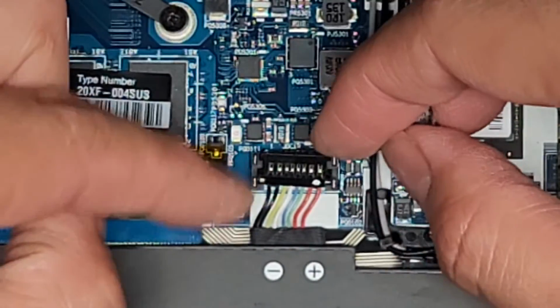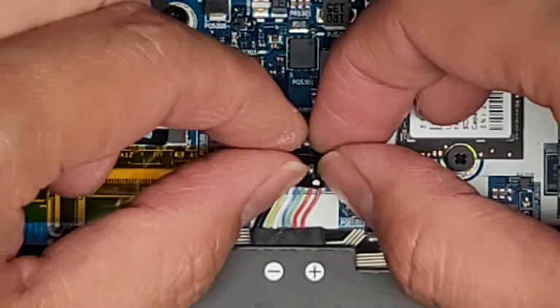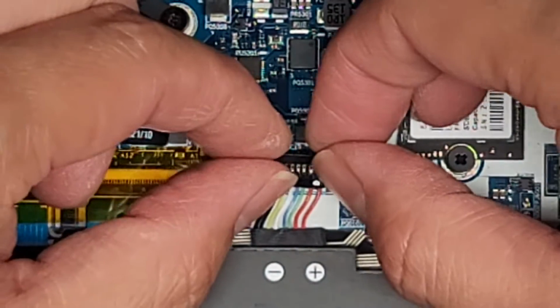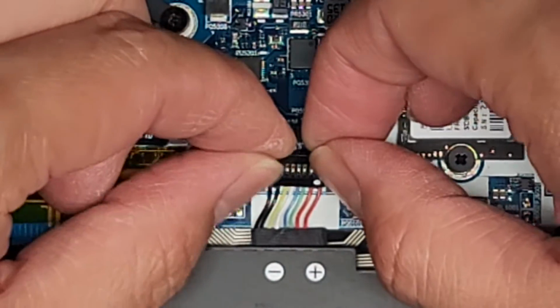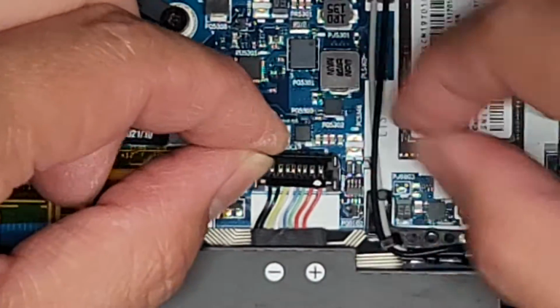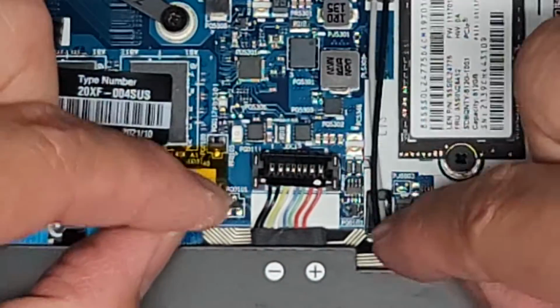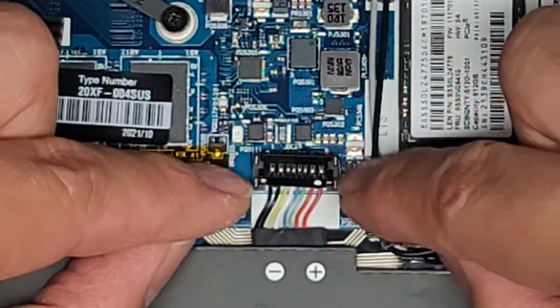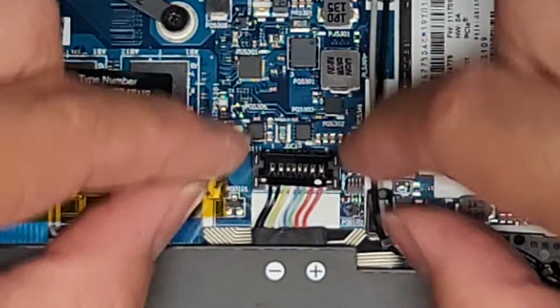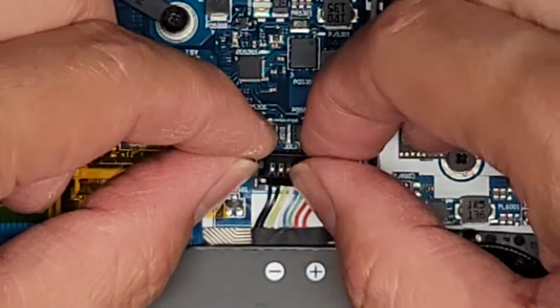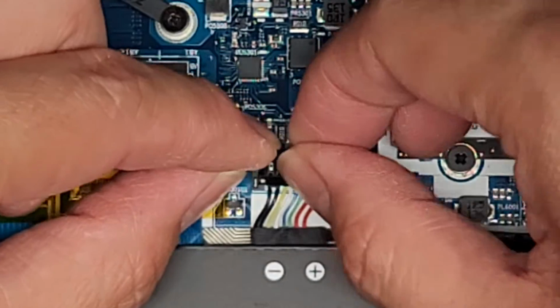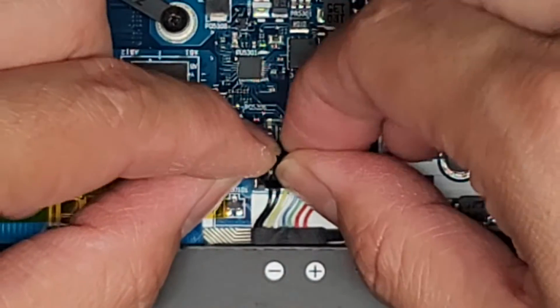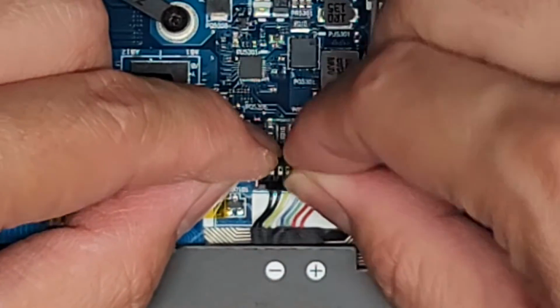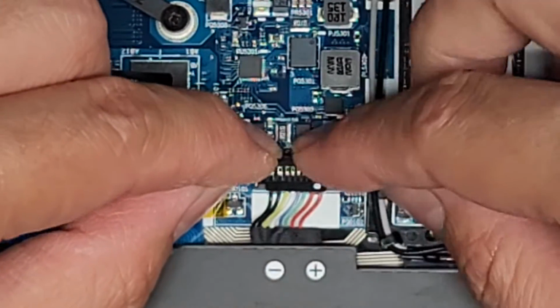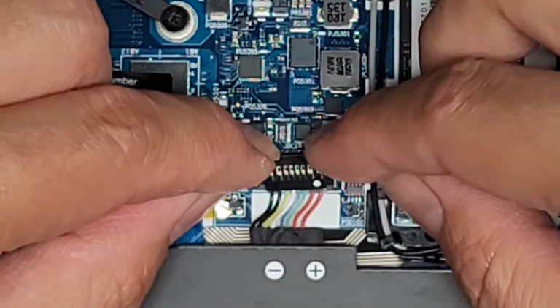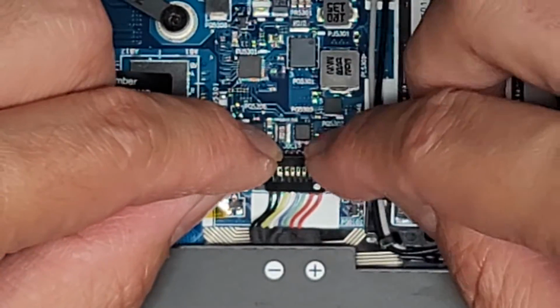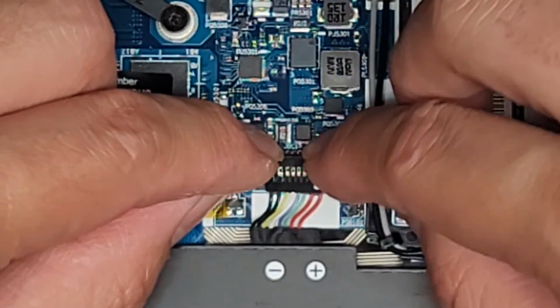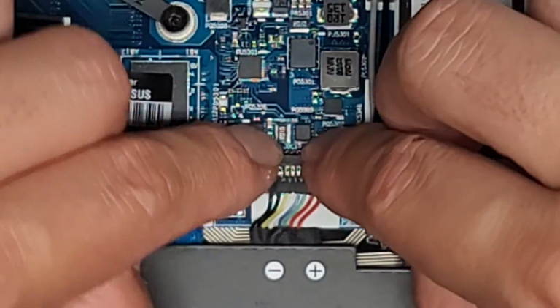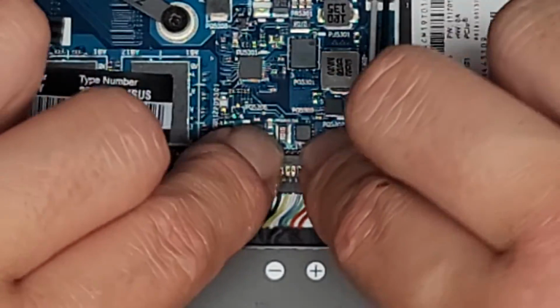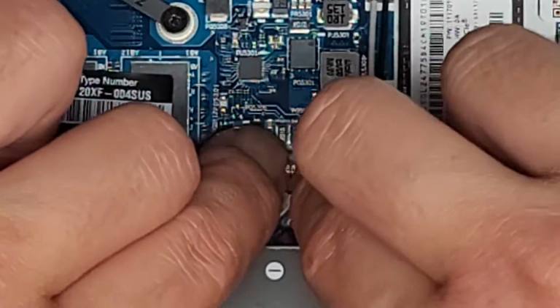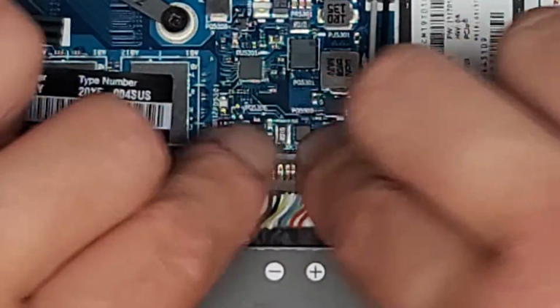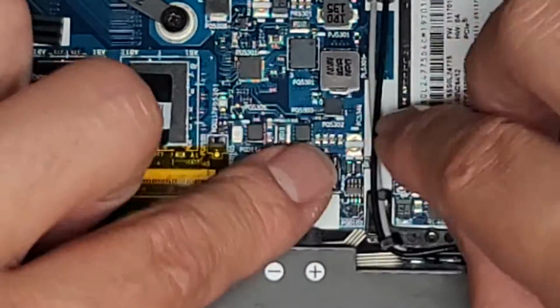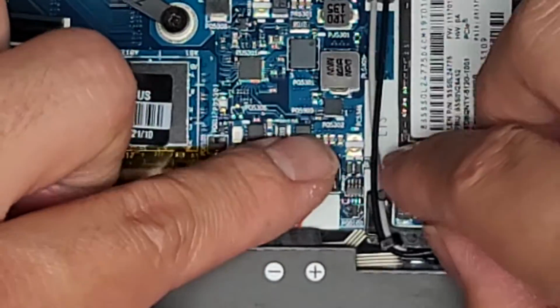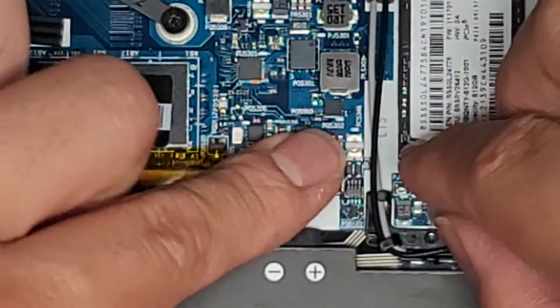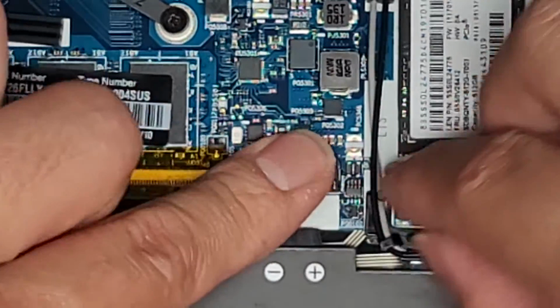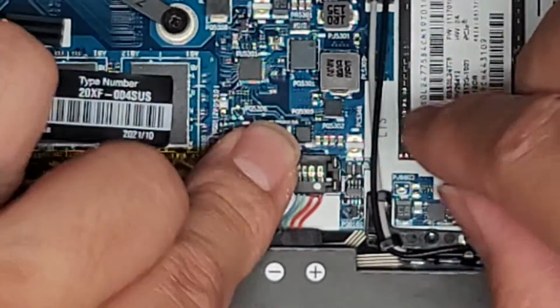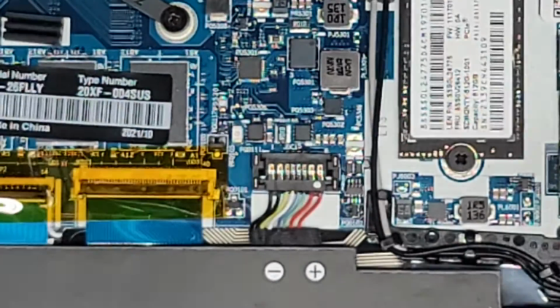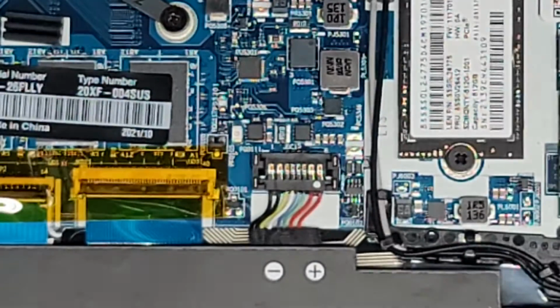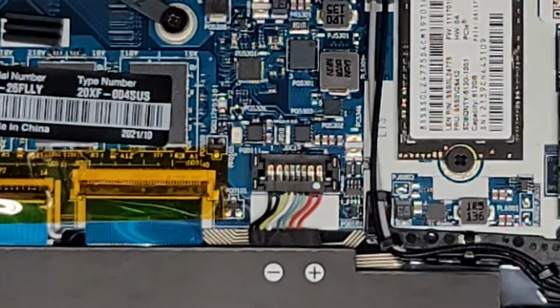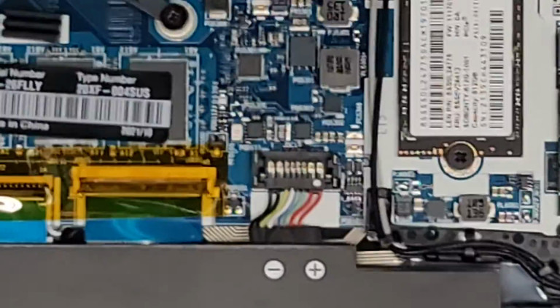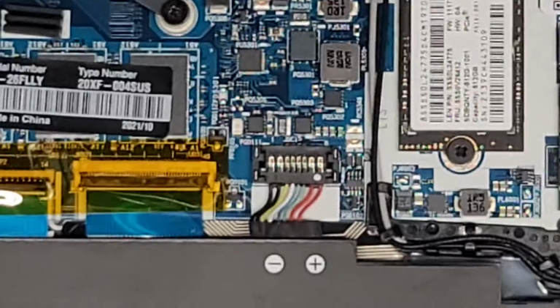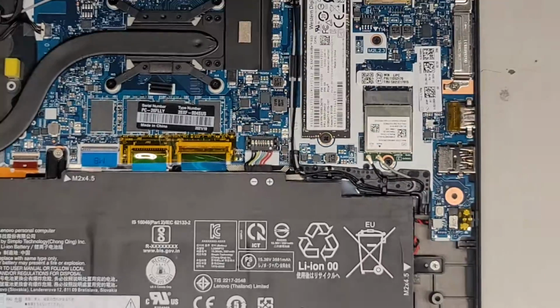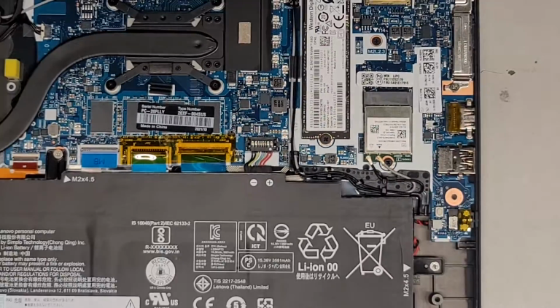You've got to get that into the little groove in the center, slide it, hook it in, and then click that down. And there we go — battery is reconnected.